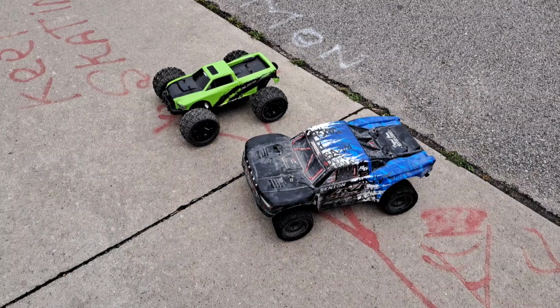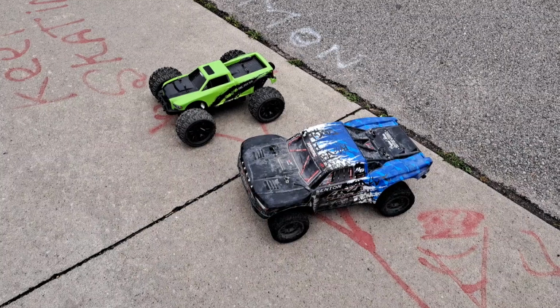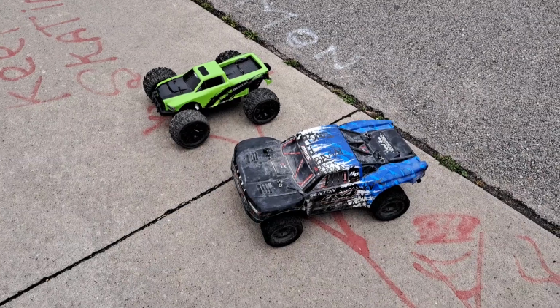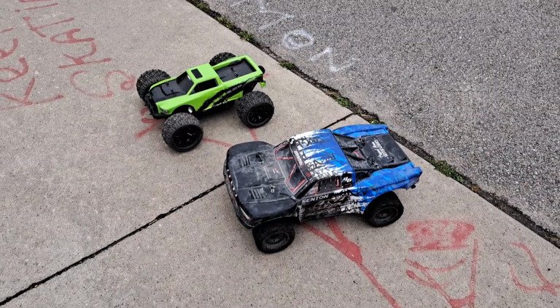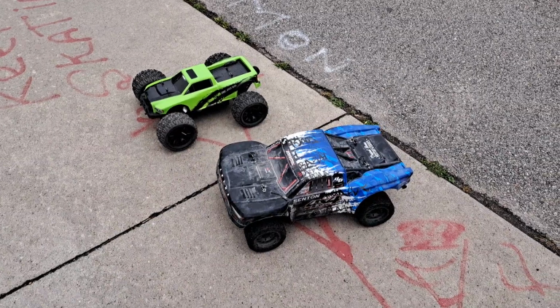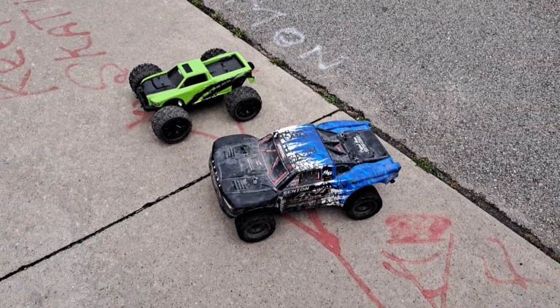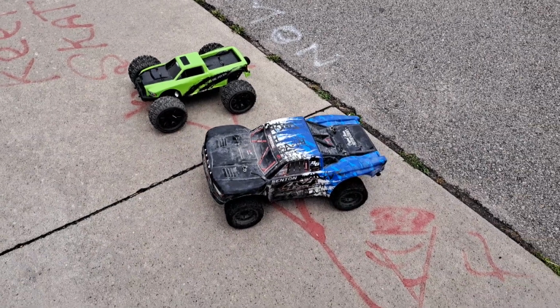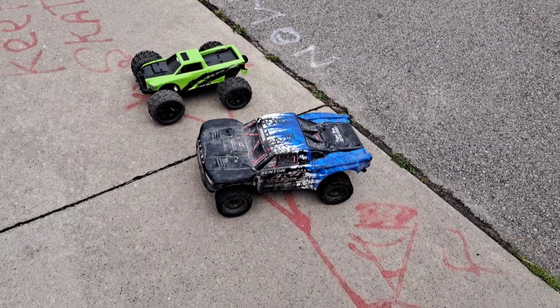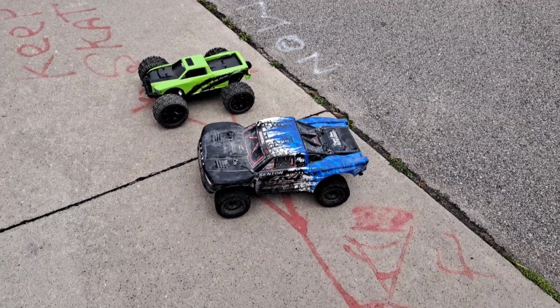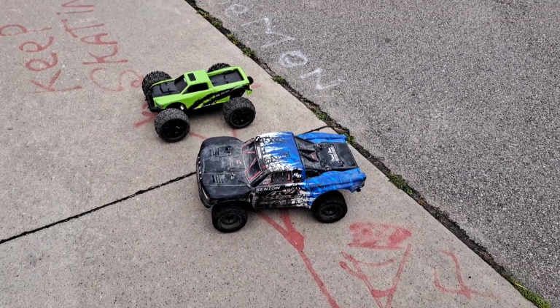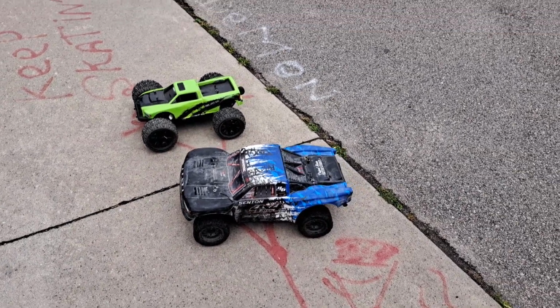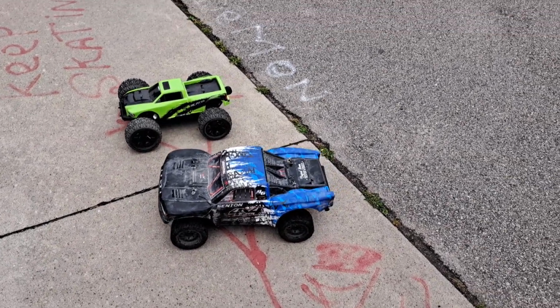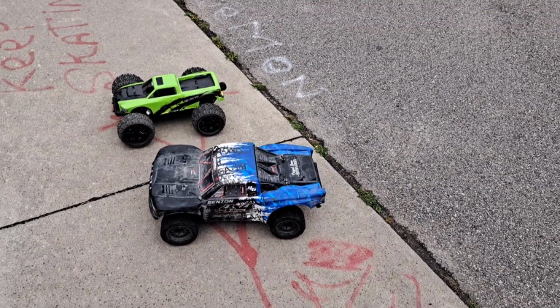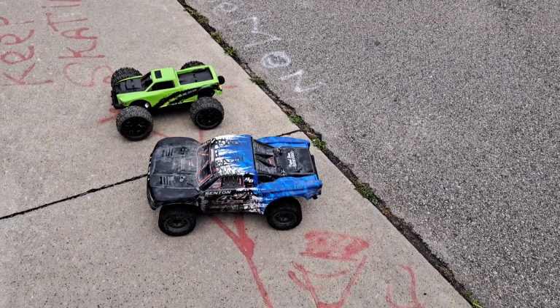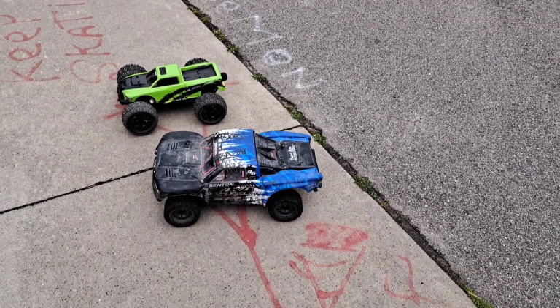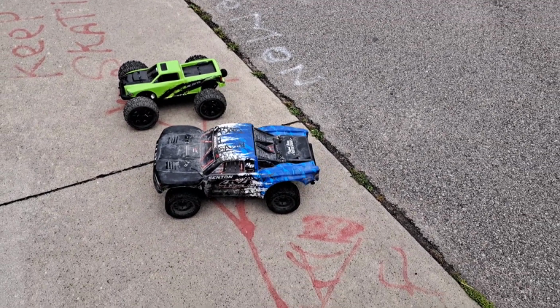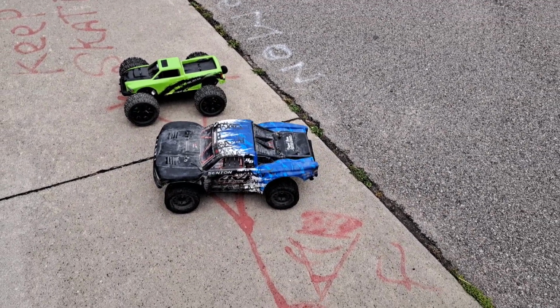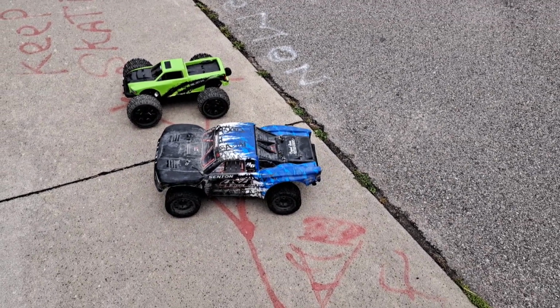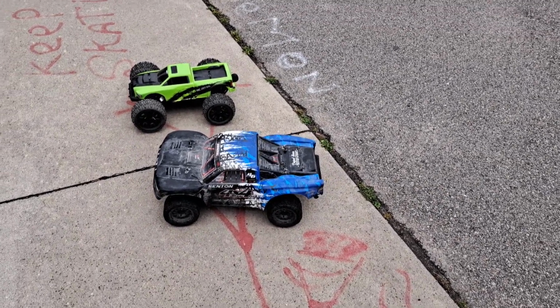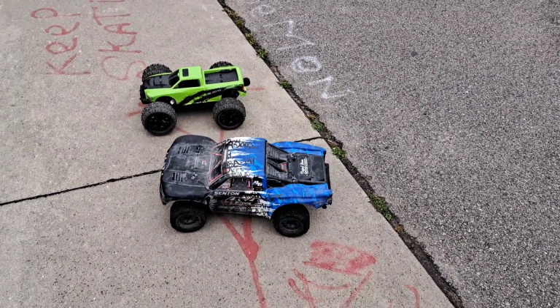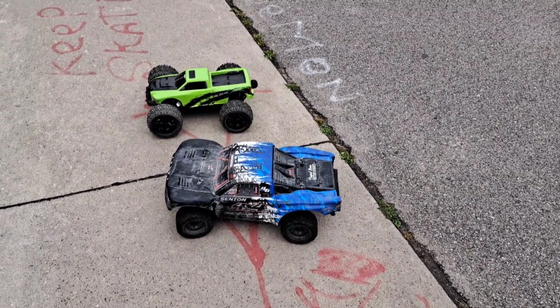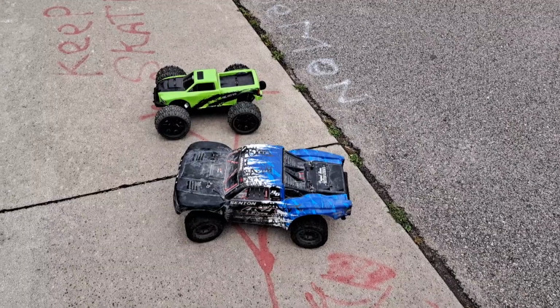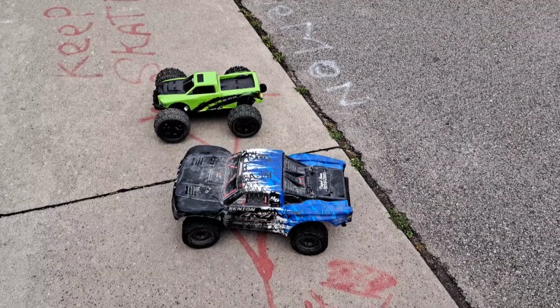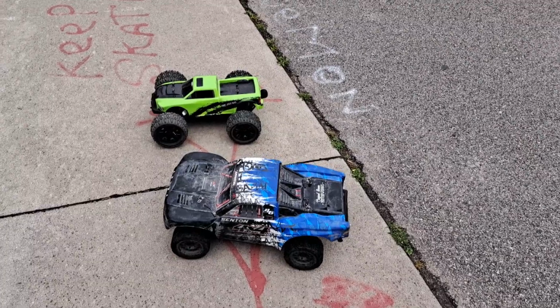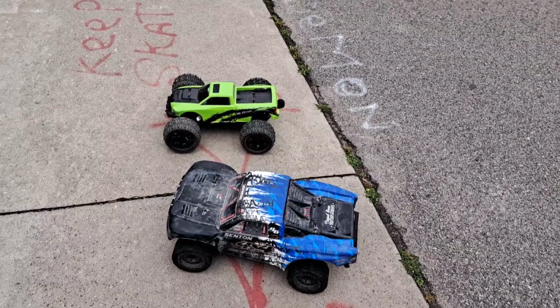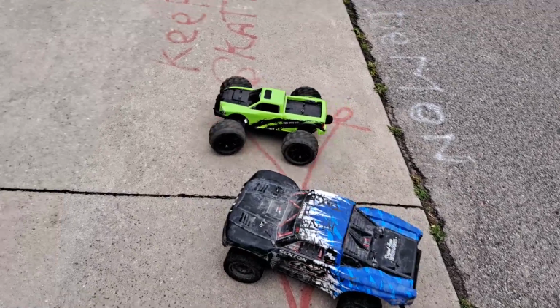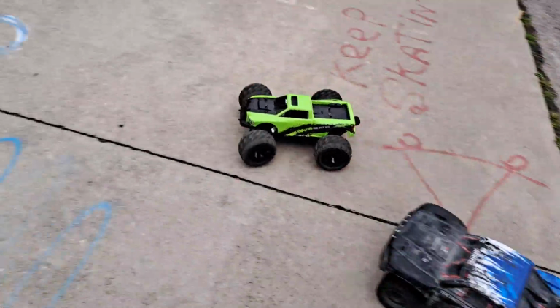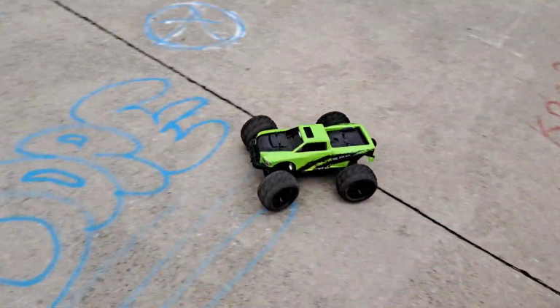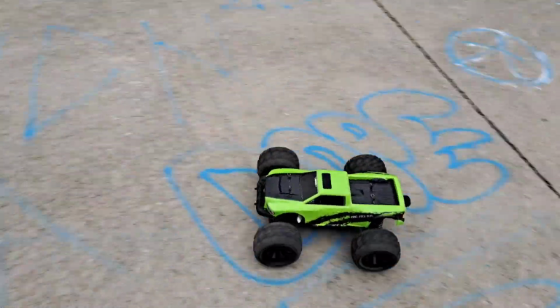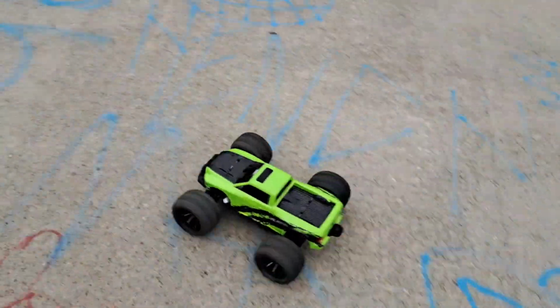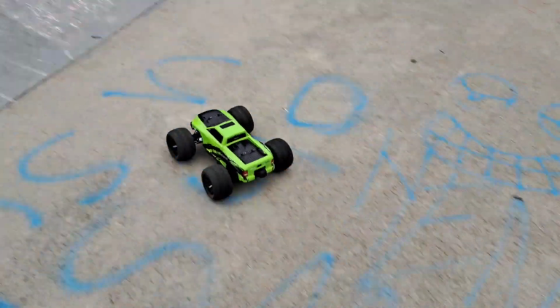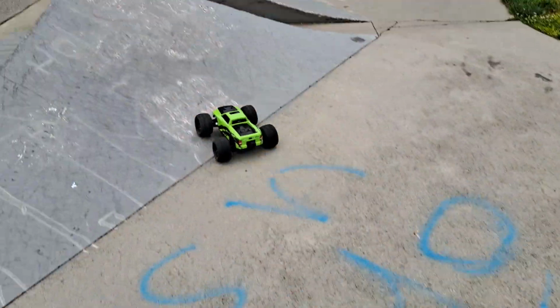What's up, everybody? It's Nezzy. We've got the Aussie MT-10e and we've got the Senton 3SBLX. We're at the skate park. It's starting to rain out.